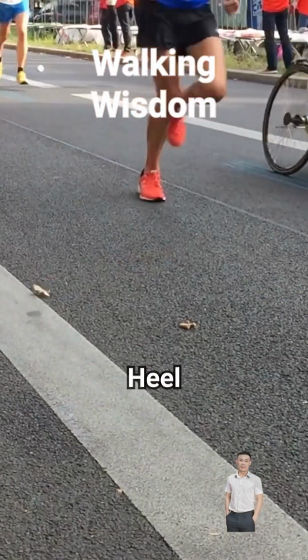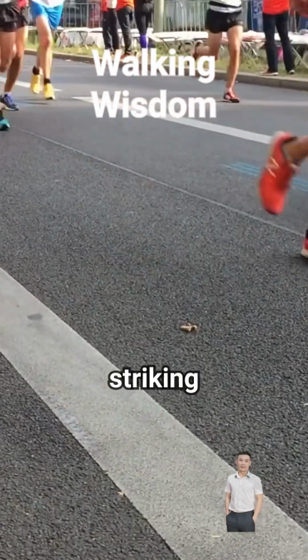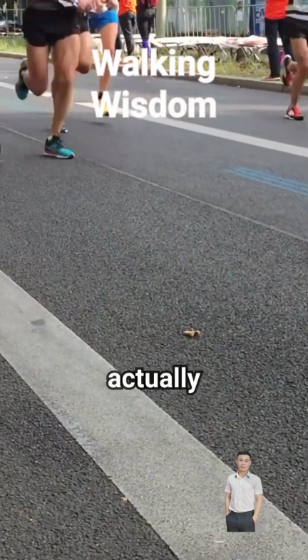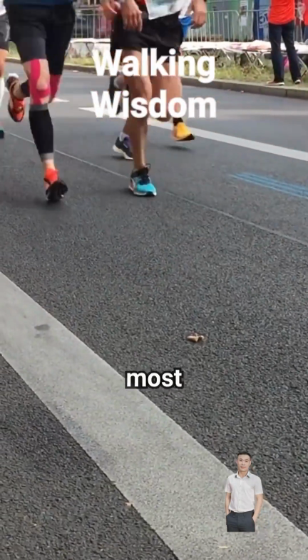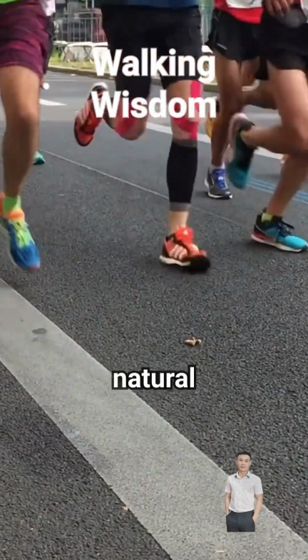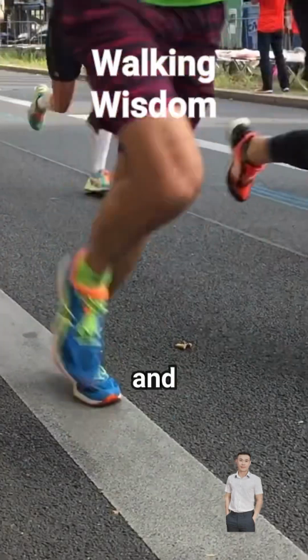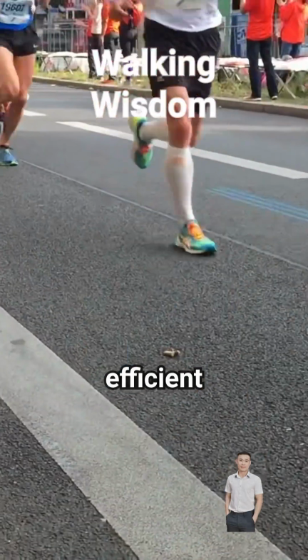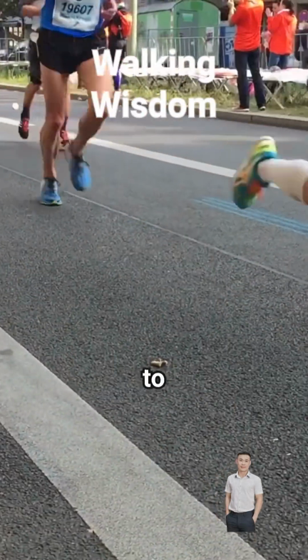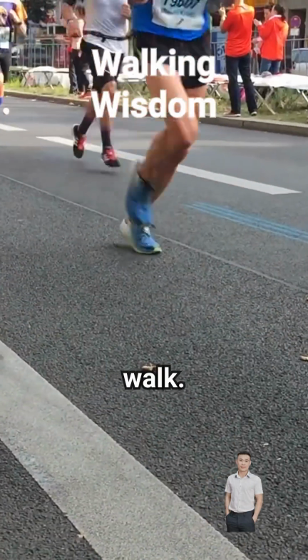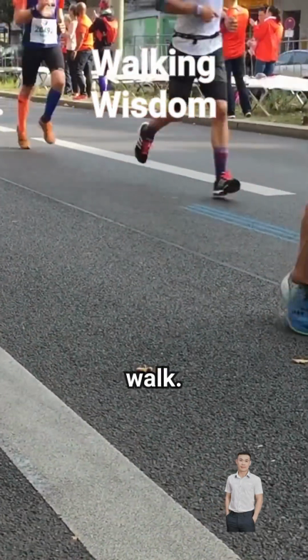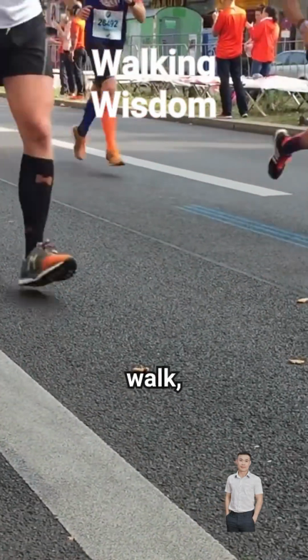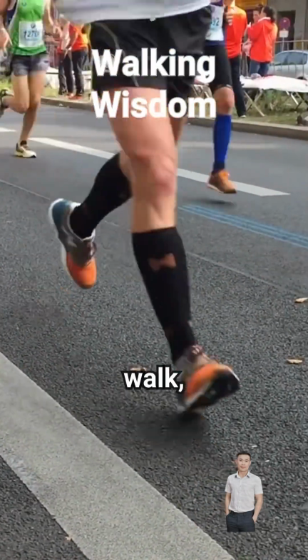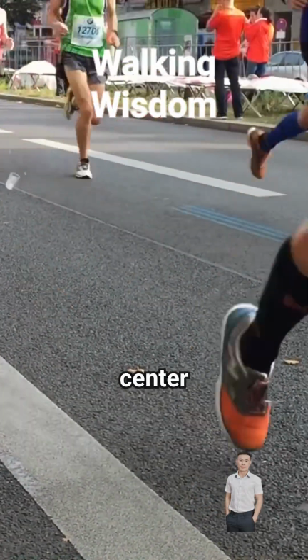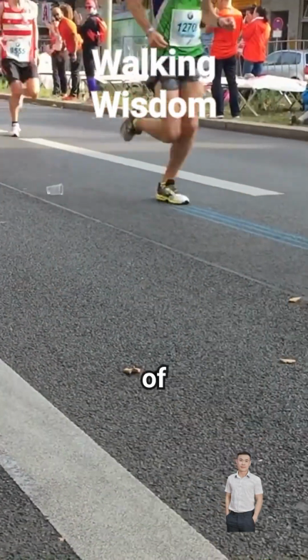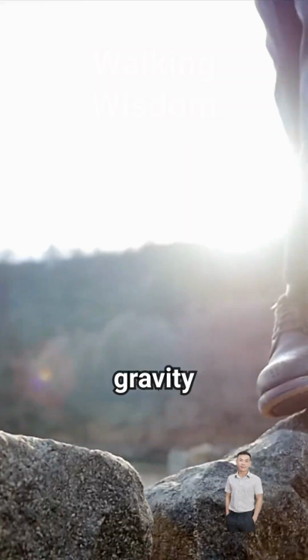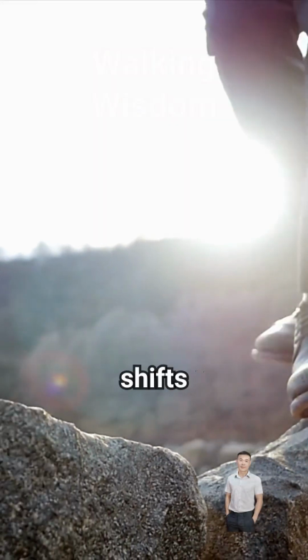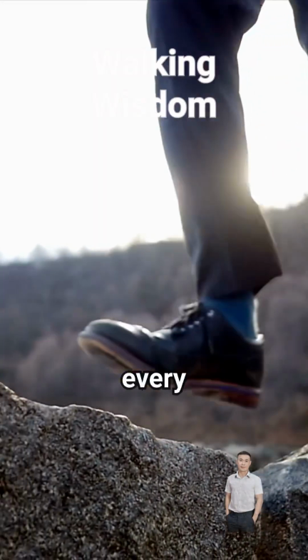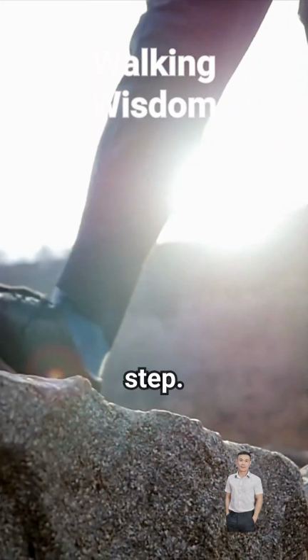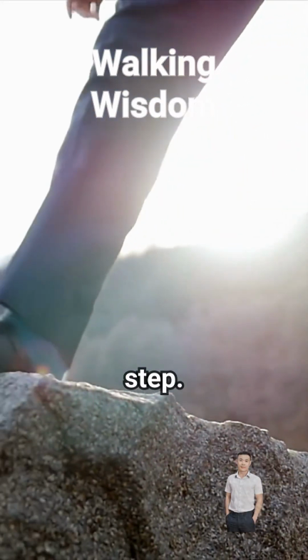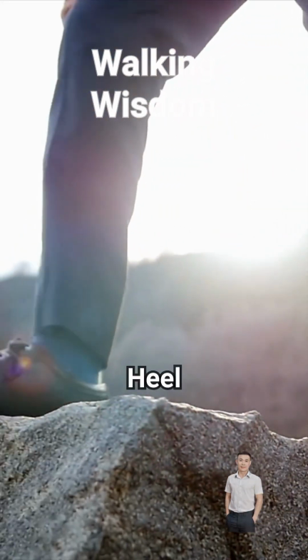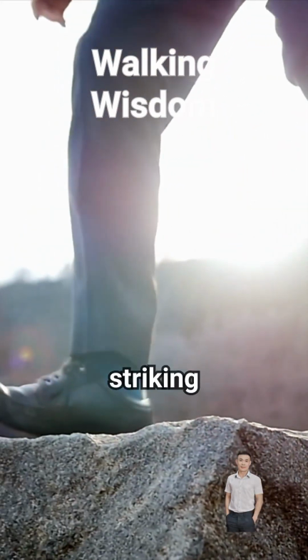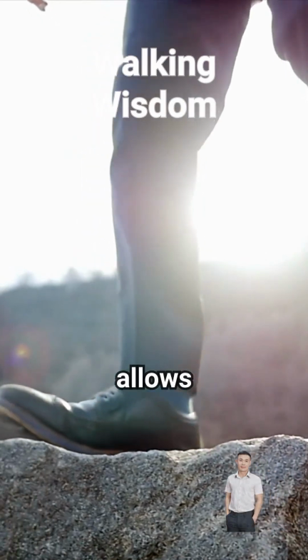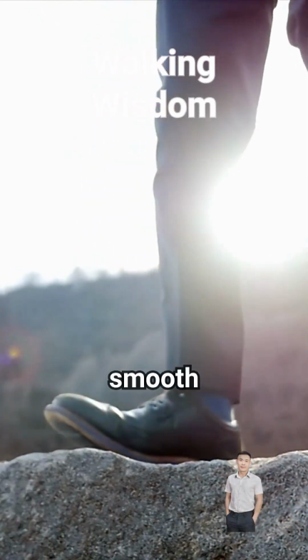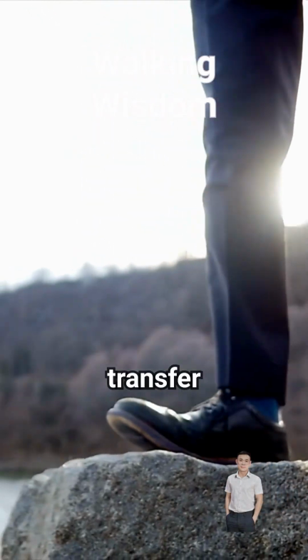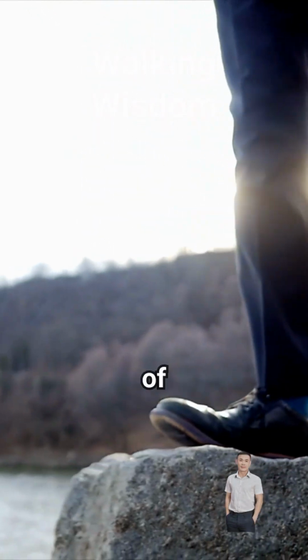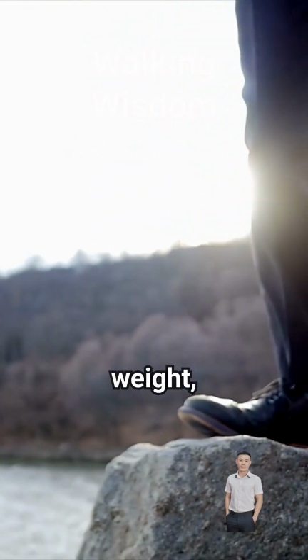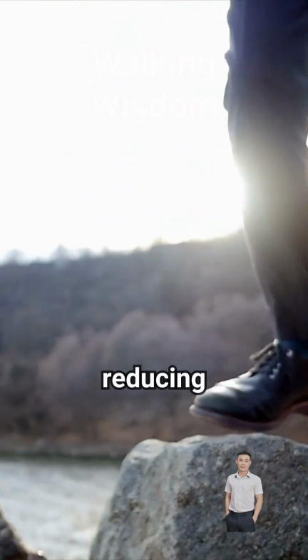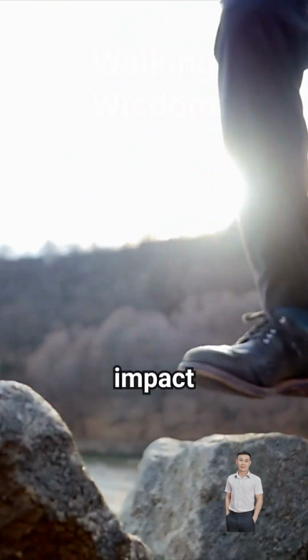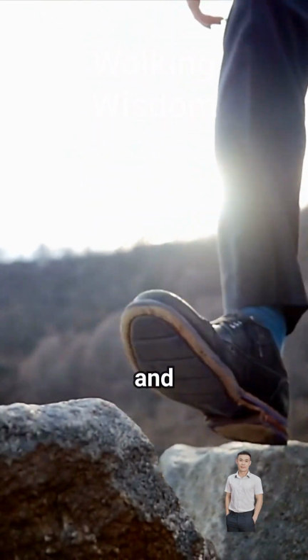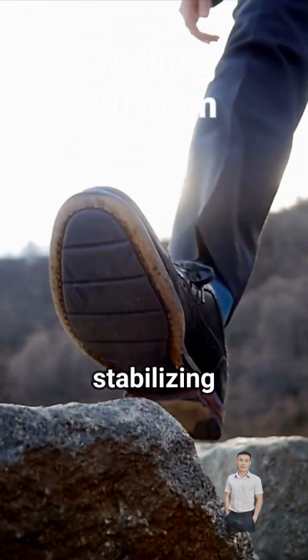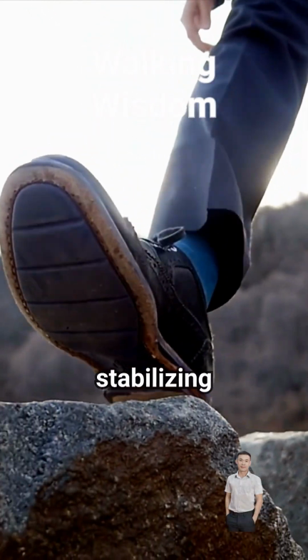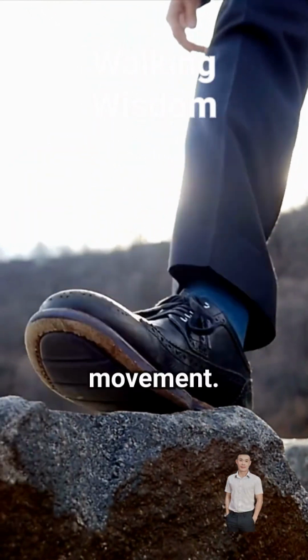Heel striking is actually the most natural and efficient way to walk. When we walk, our center of gravity shifts with every step. Heel striking allows a smooth transfer of weight, reducing impact and stabilizing our movement.